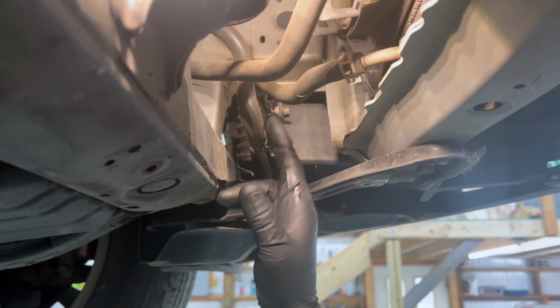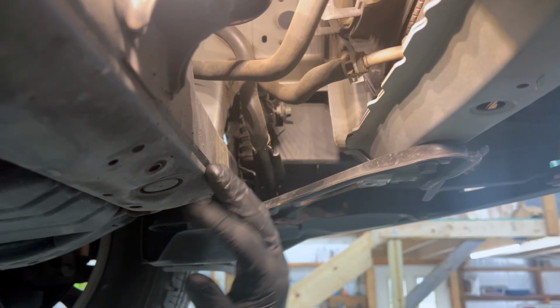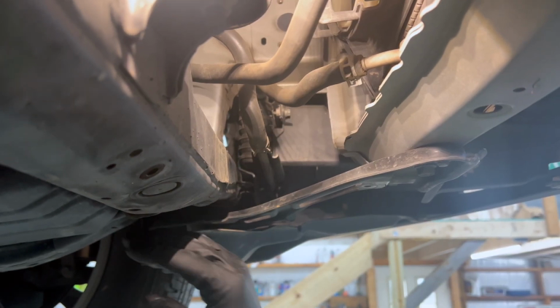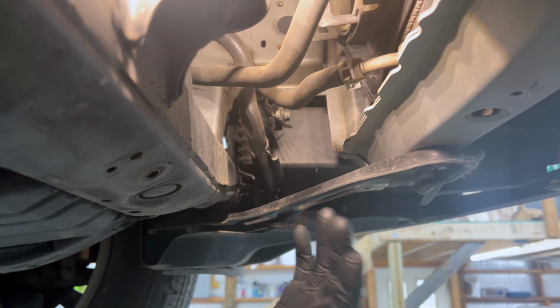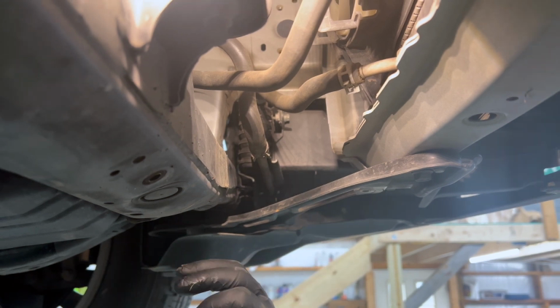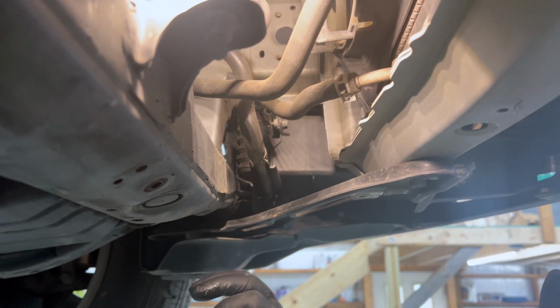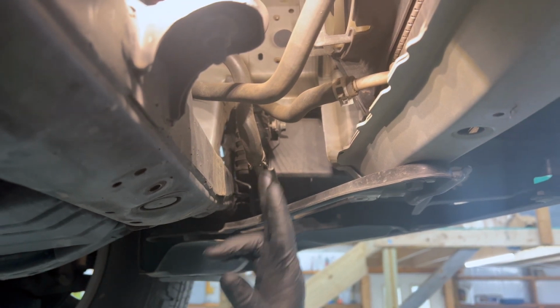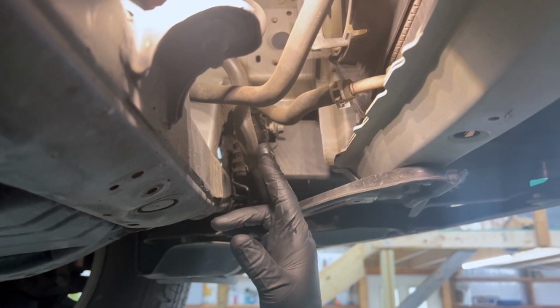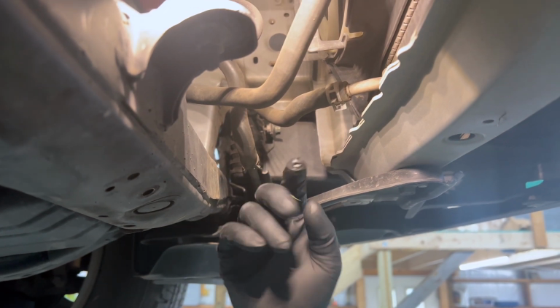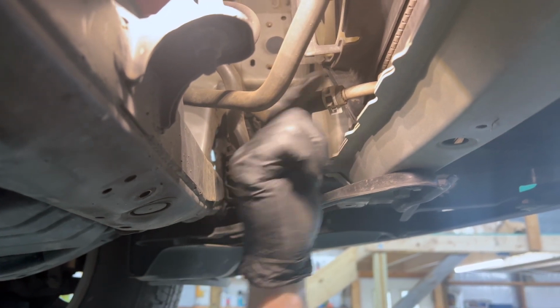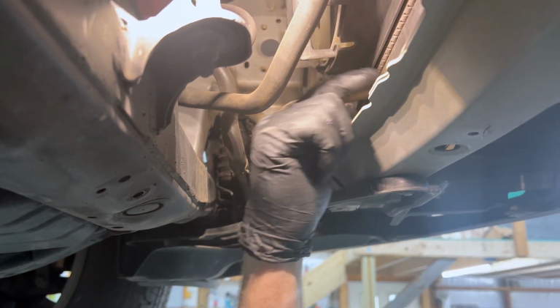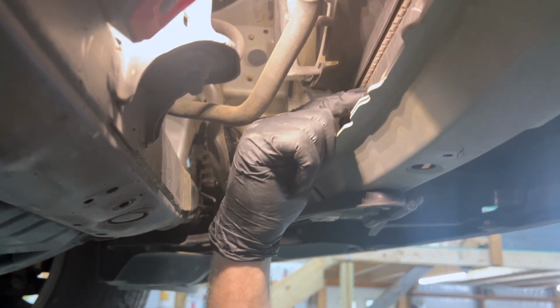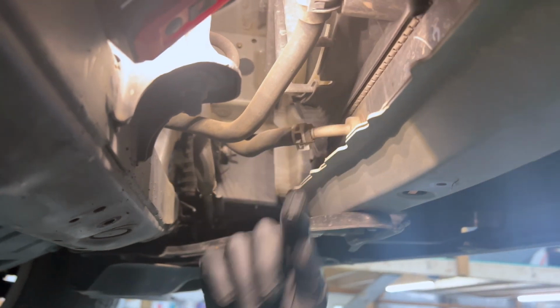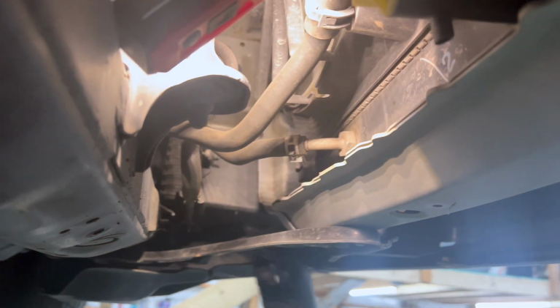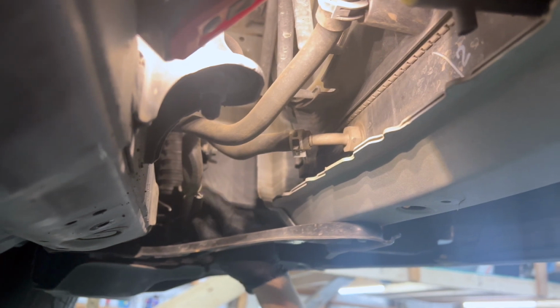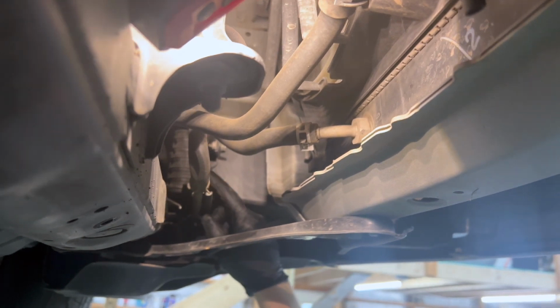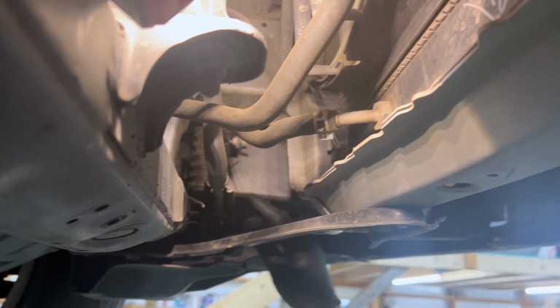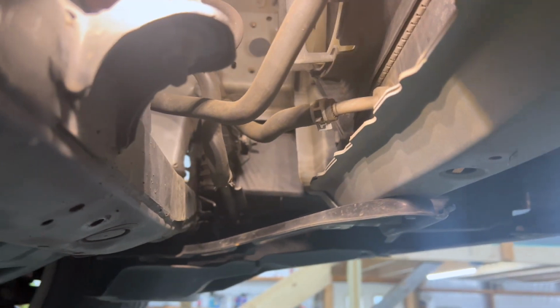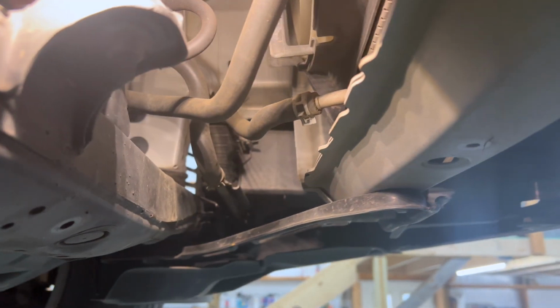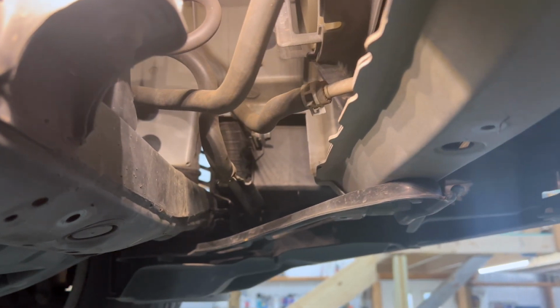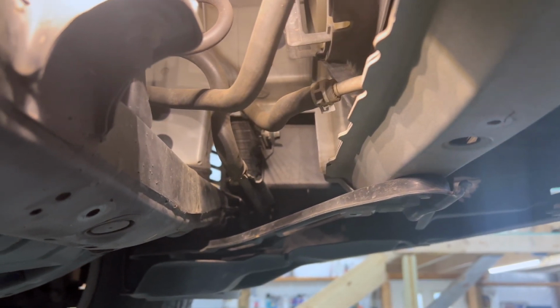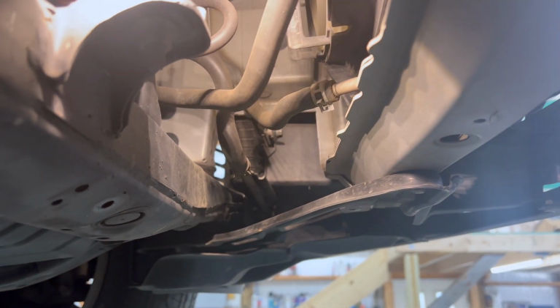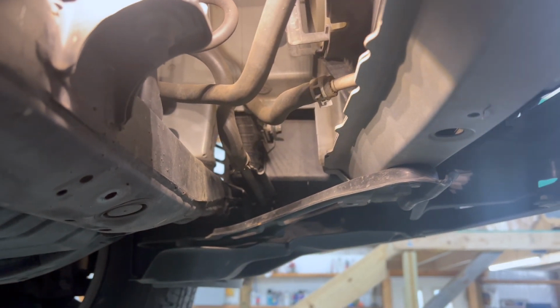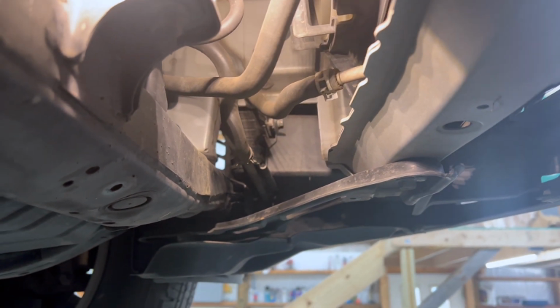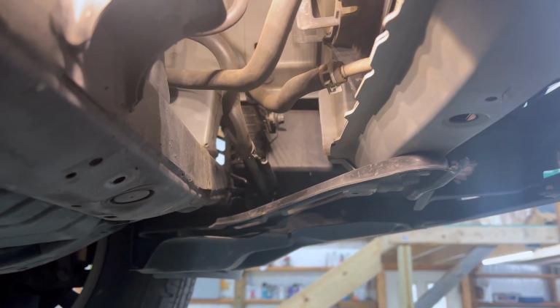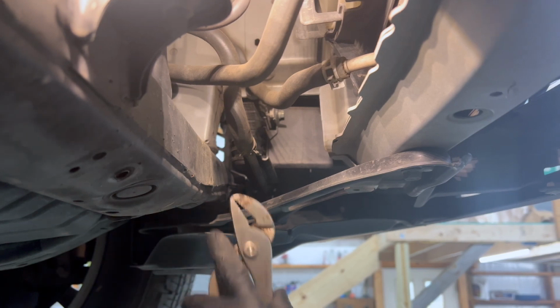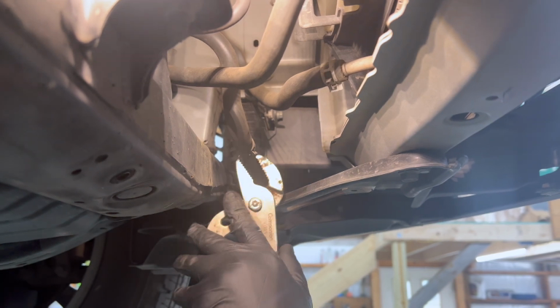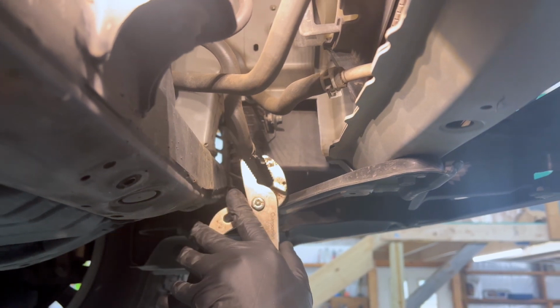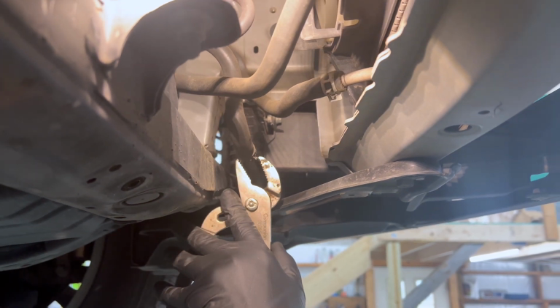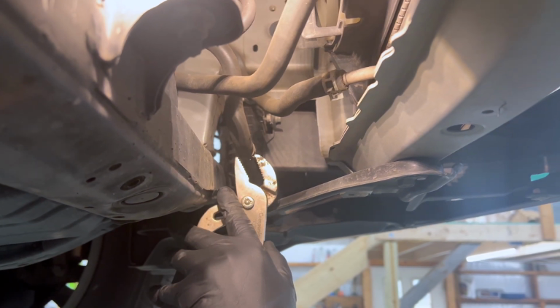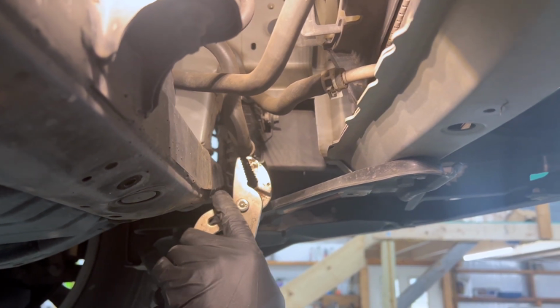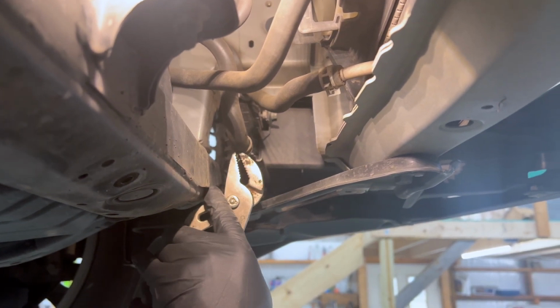These are our cooler lines. This has a tow package on it, so it has the one that's in the radiator and it has an auxiliary cooler. Basically just pick whichever one's easiest to get to. For me, that's going to be this one.